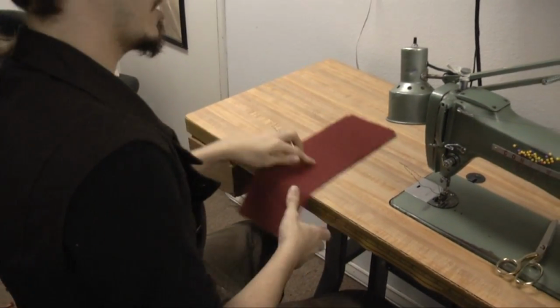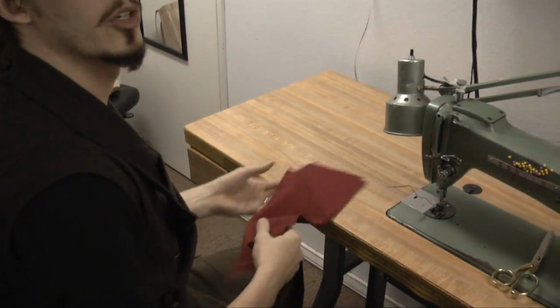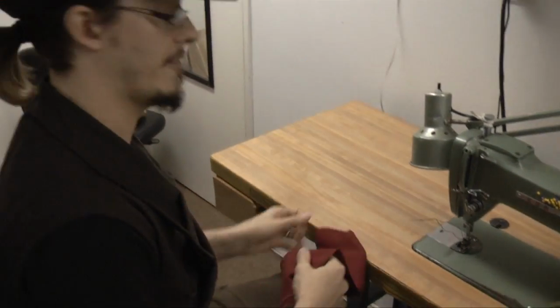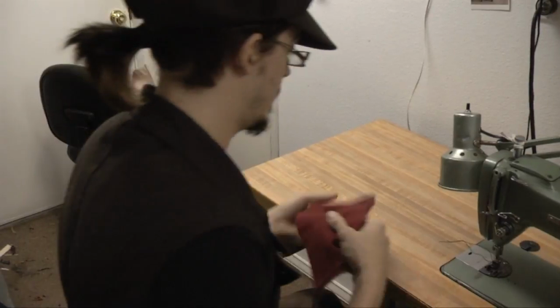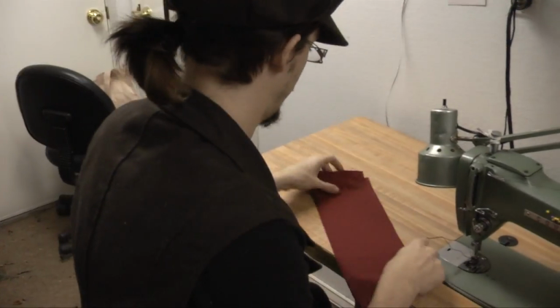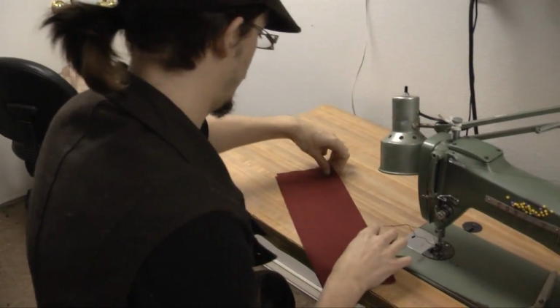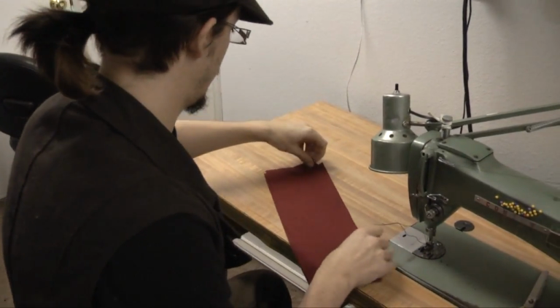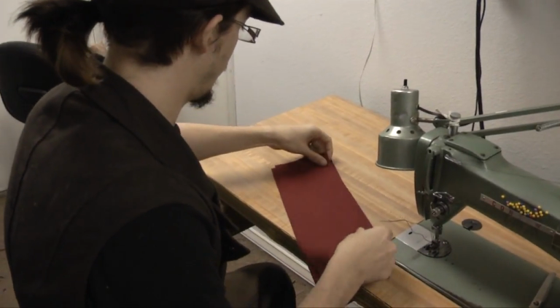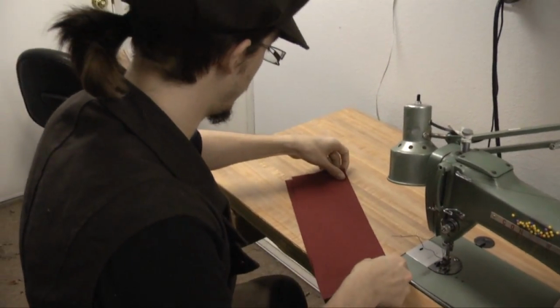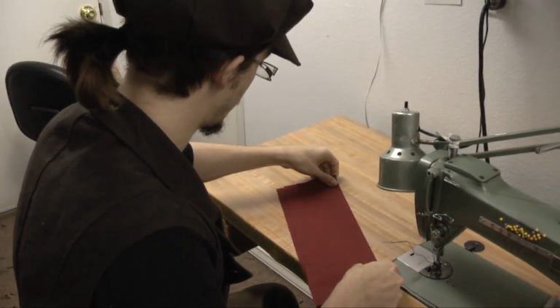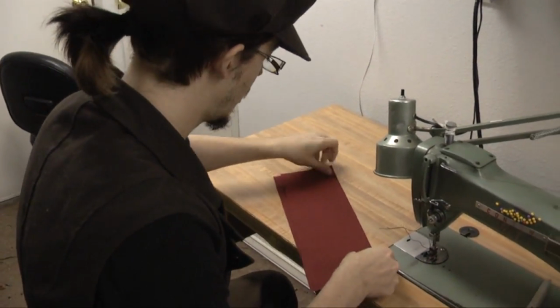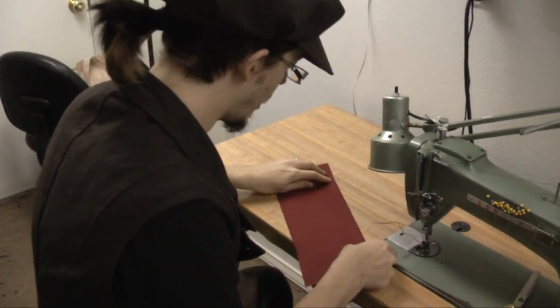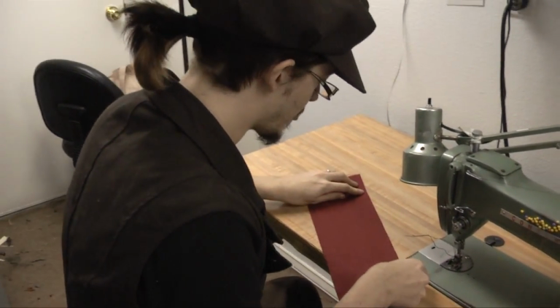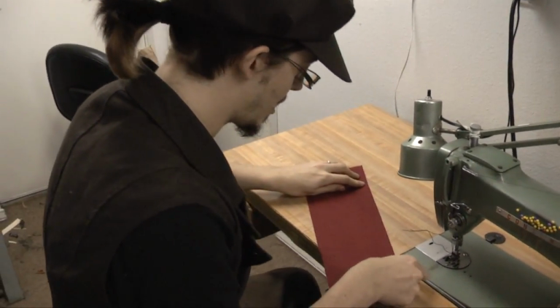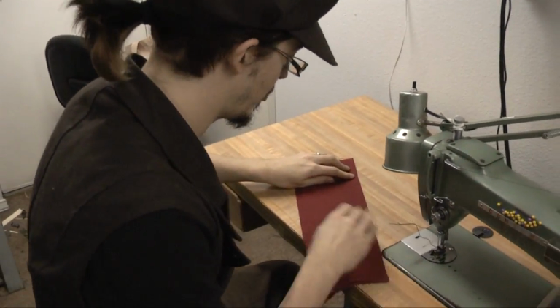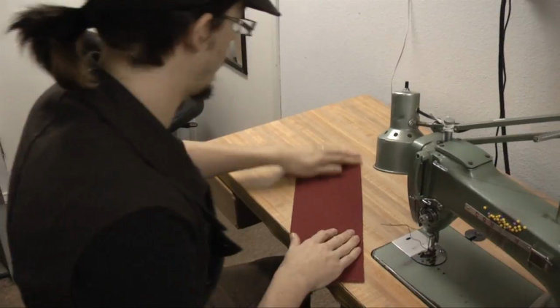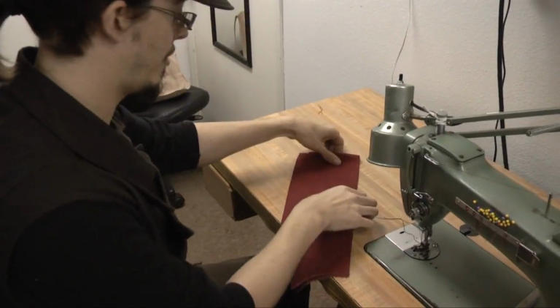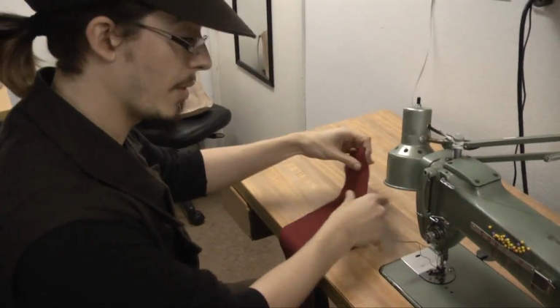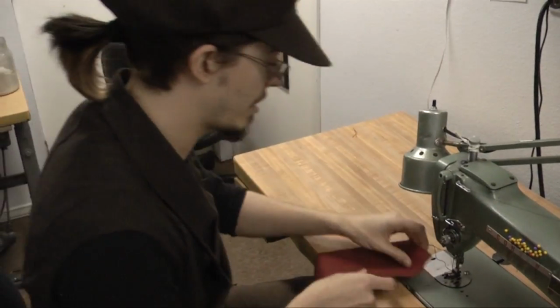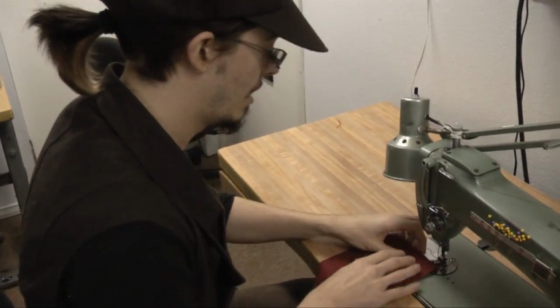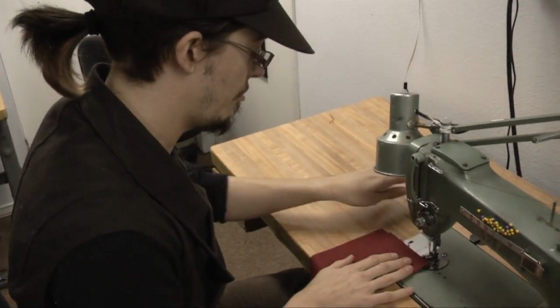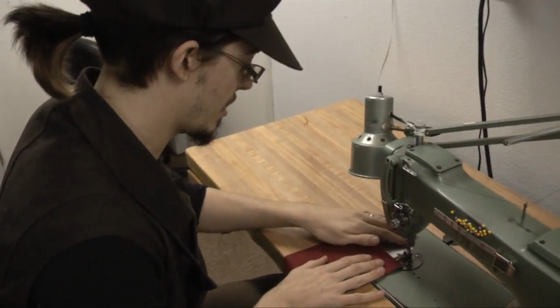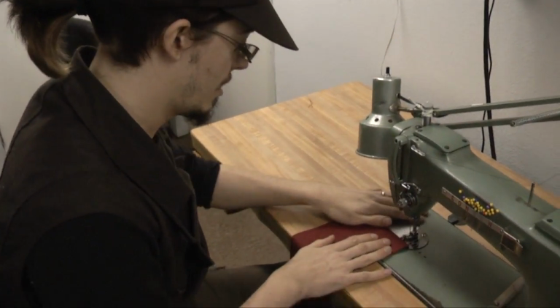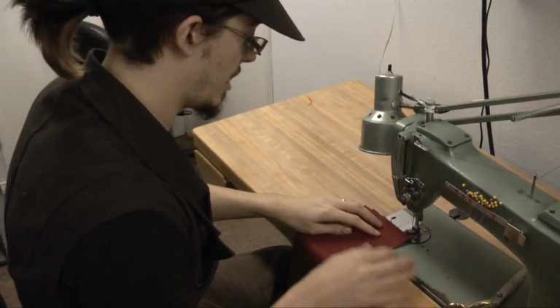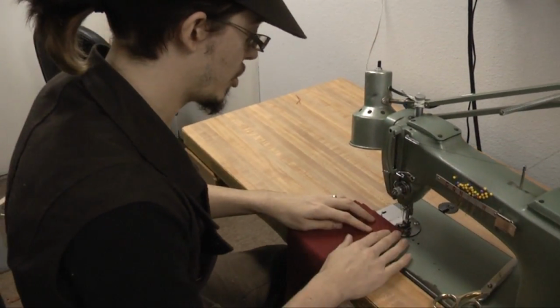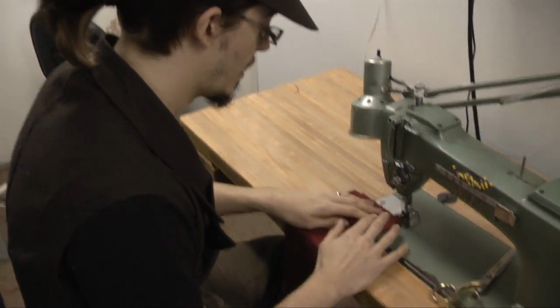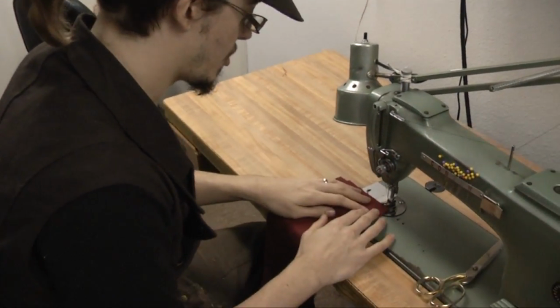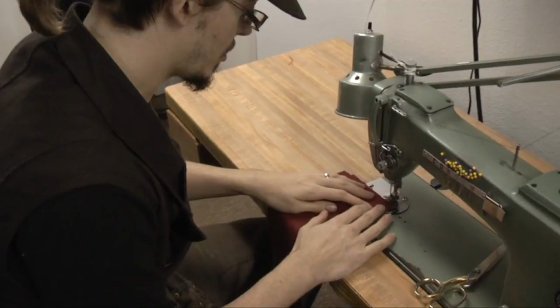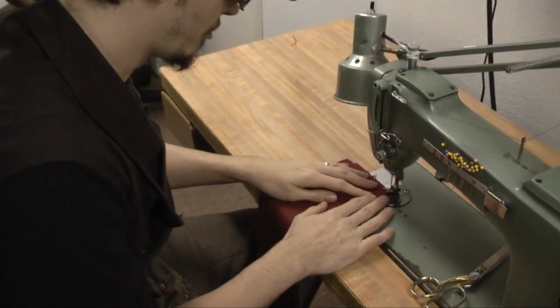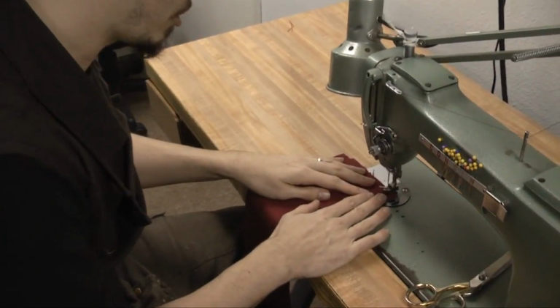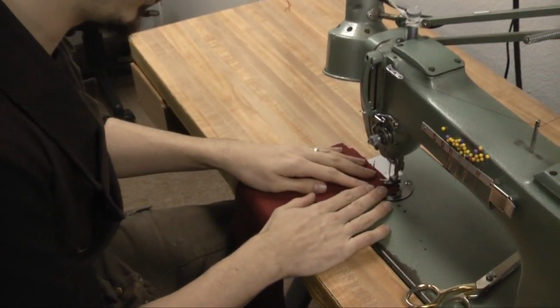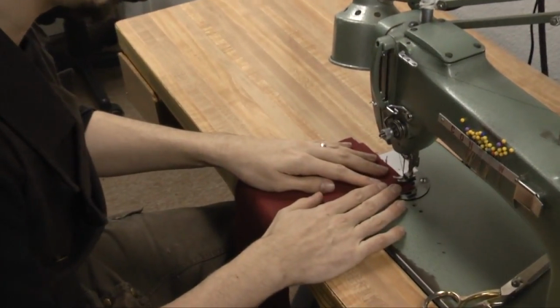Next up, we're going to do a flat fell seam. This is what you see on the outside of a pair of jeans. It's a really strong seam, good for working with fairly heavy weight fabrics, and provides a nice clean finish to it. So here we're going to start off with a 3/4 inch seam allowance.